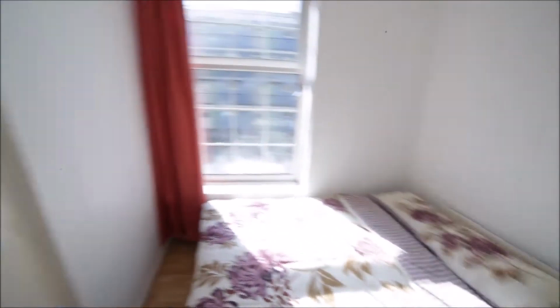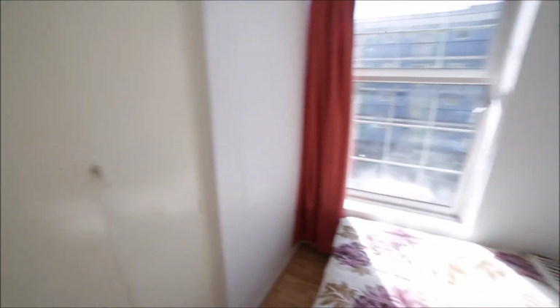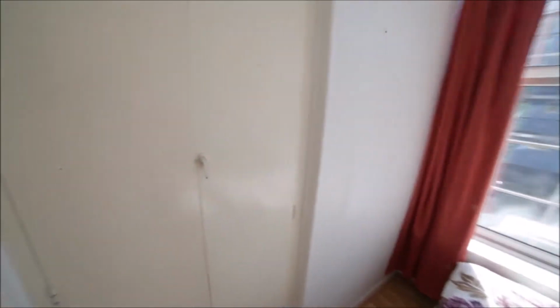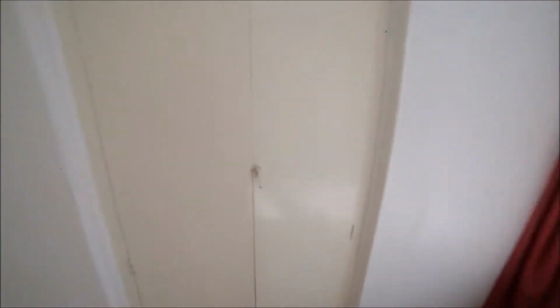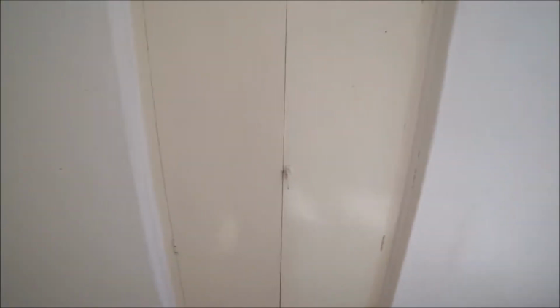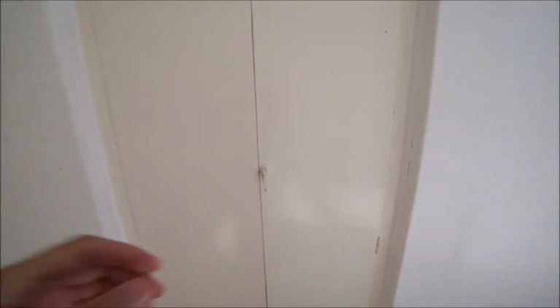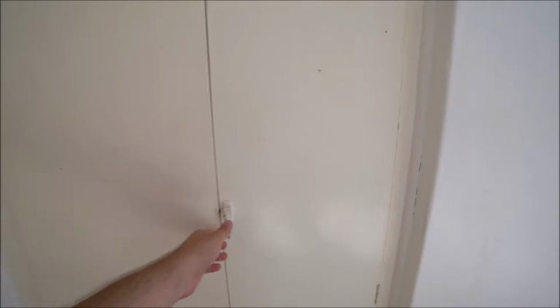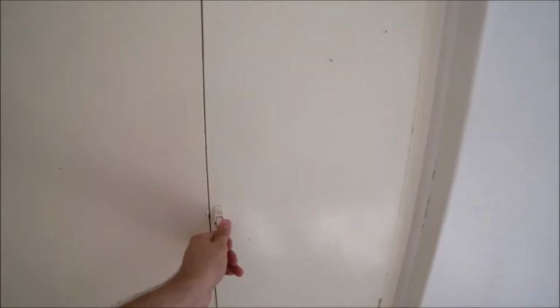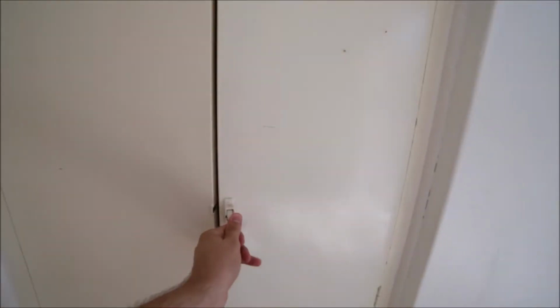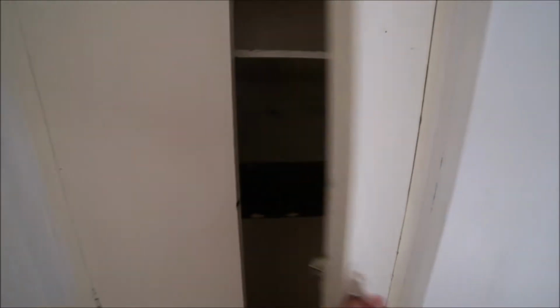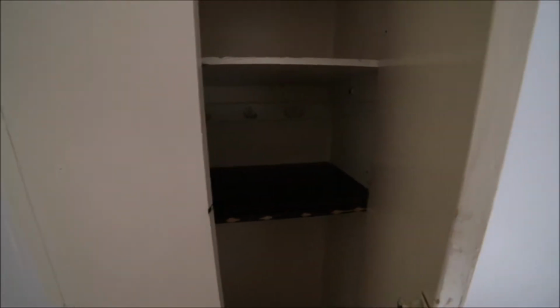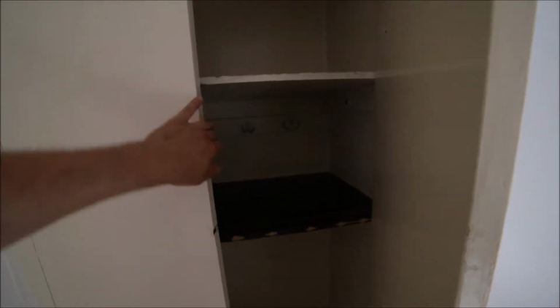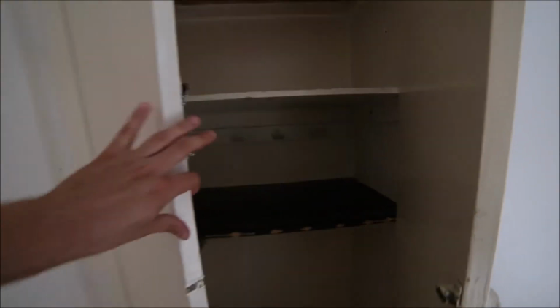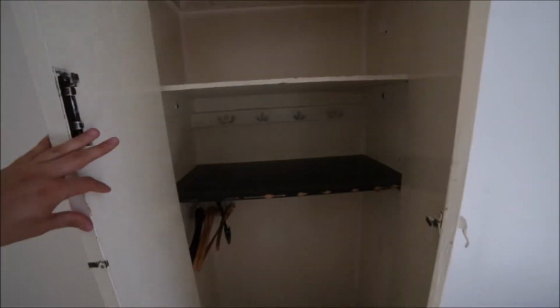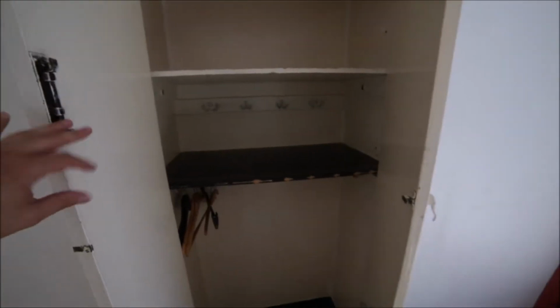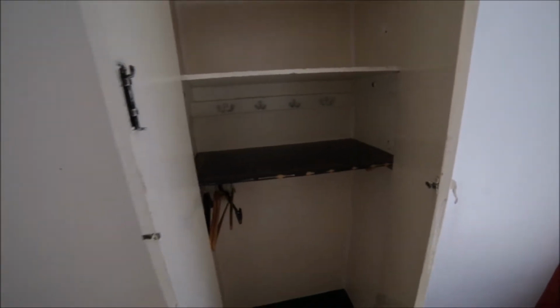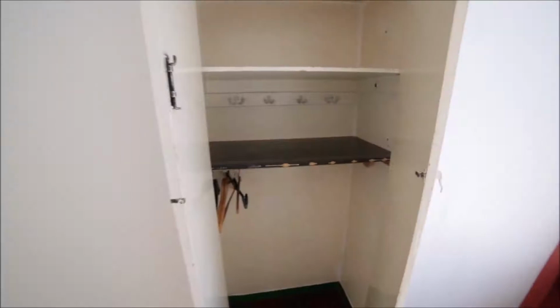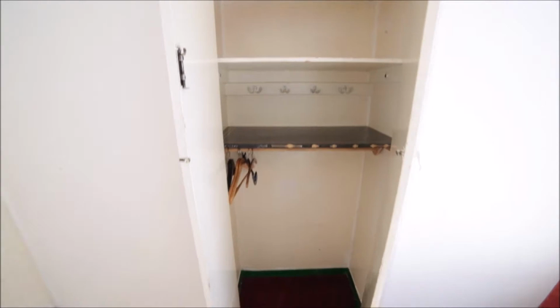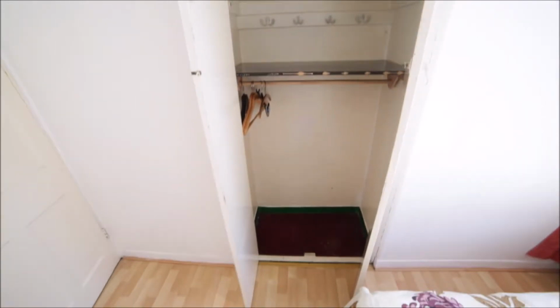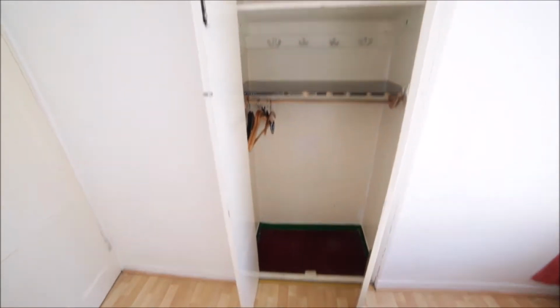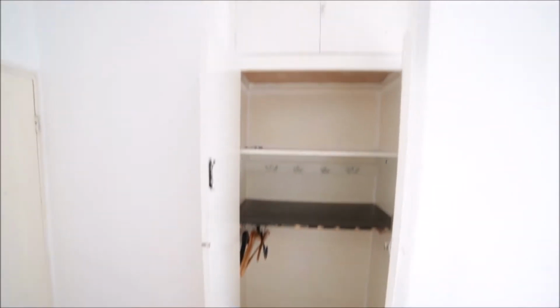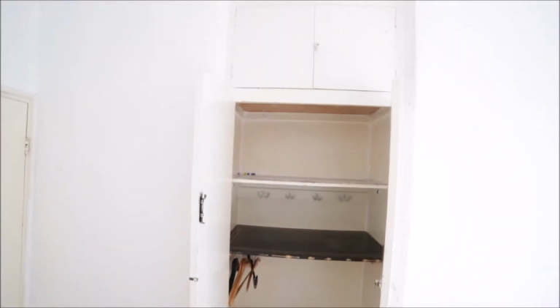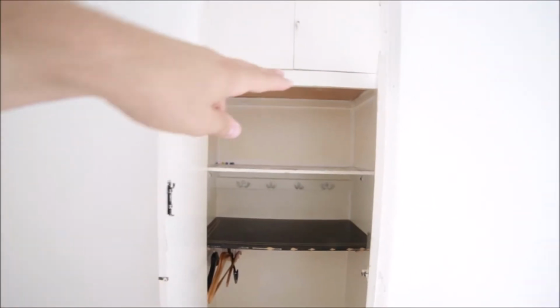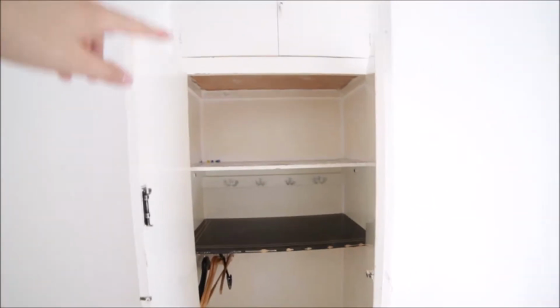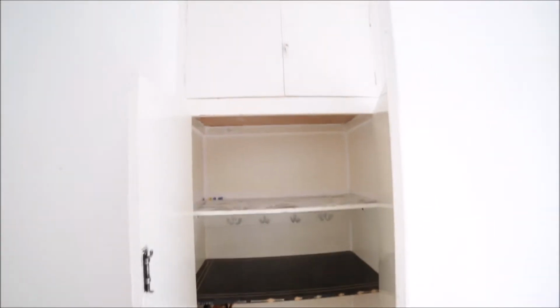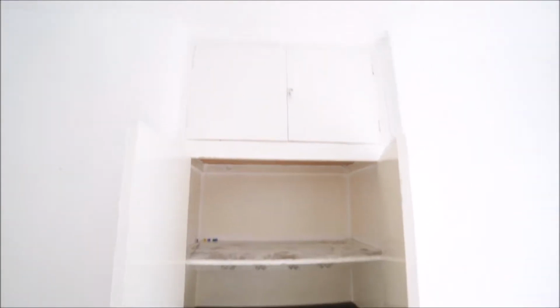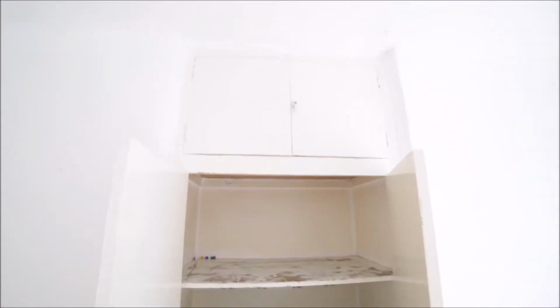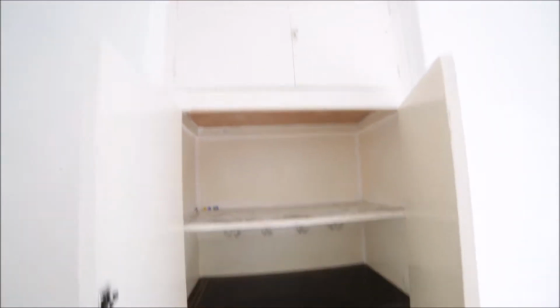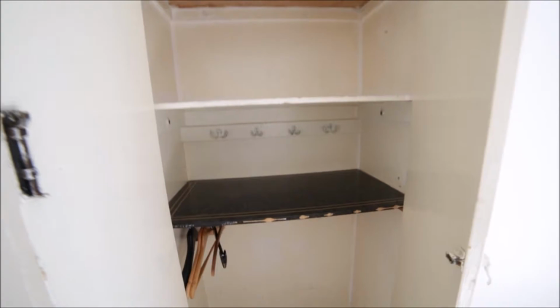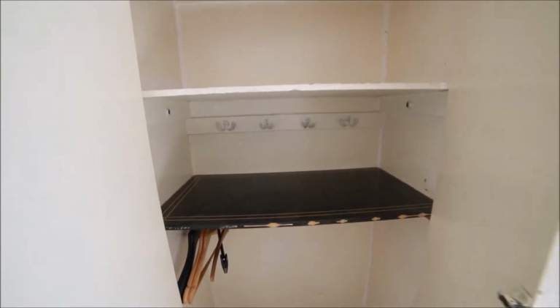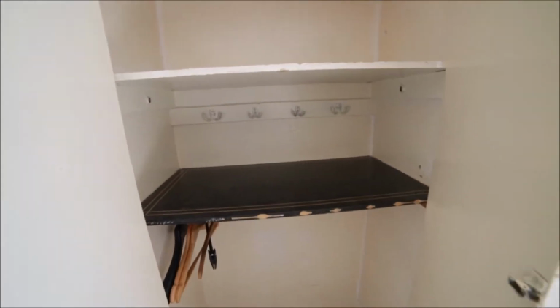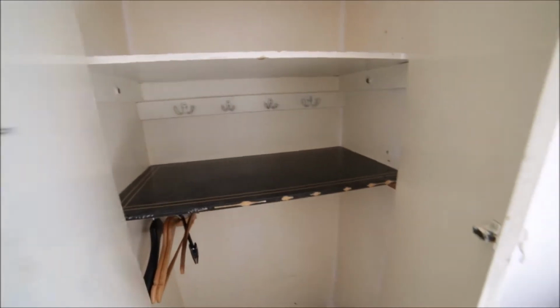Here on the side we have a built-in wardrobe so you can store all your clothes here. Some shelves as well, and above as well. So that's the wardrobe.